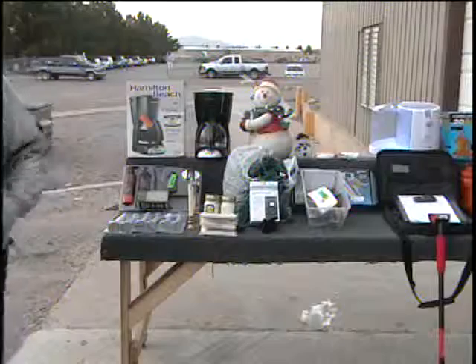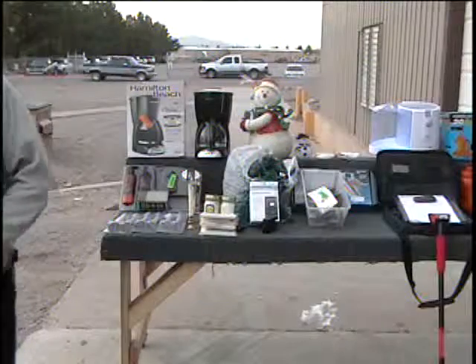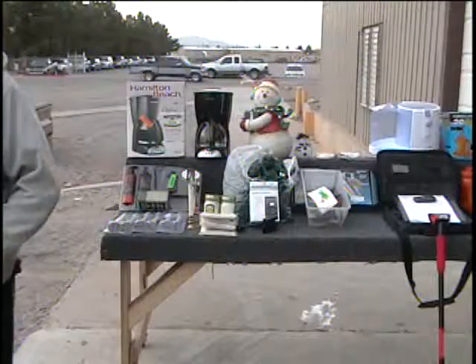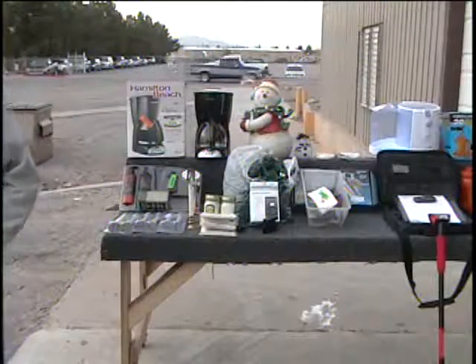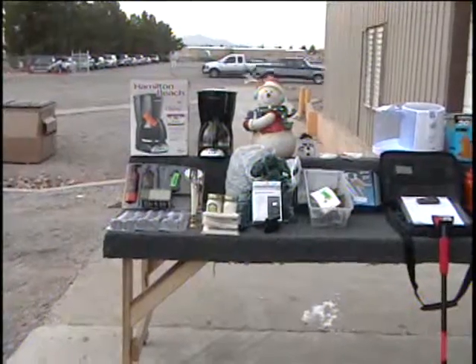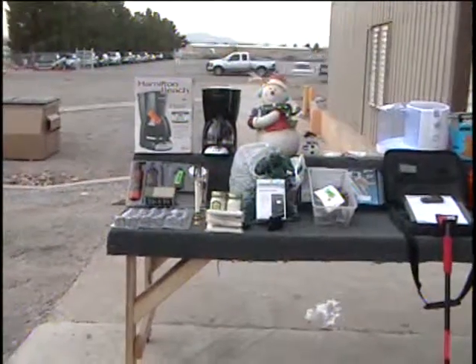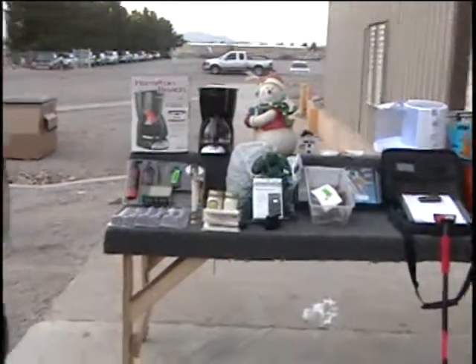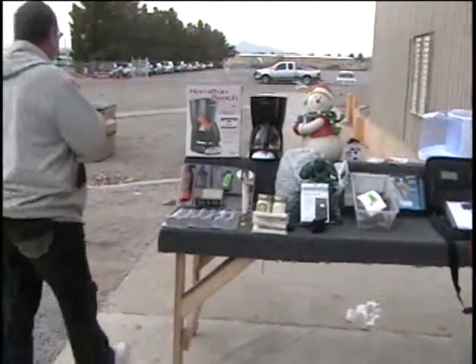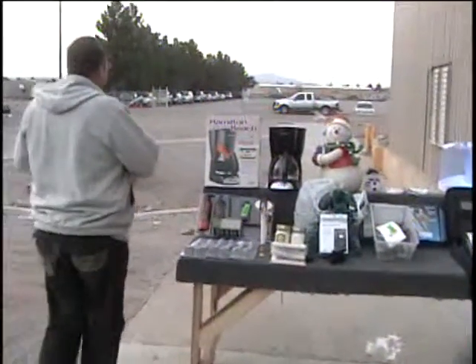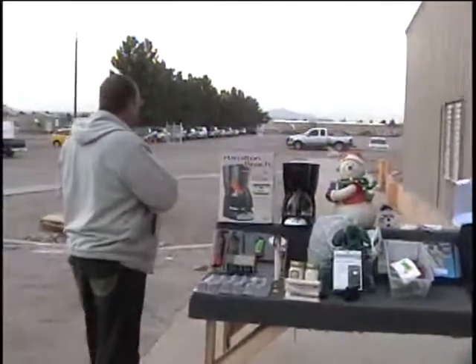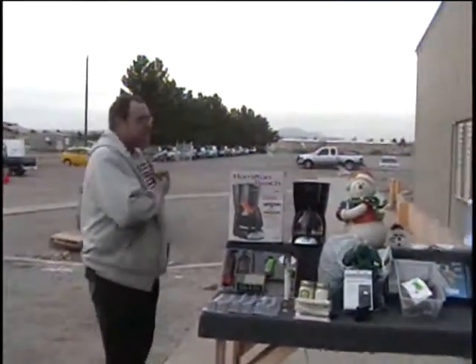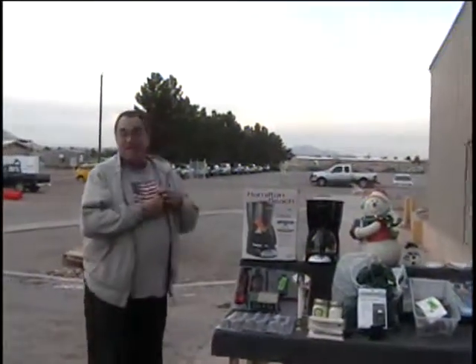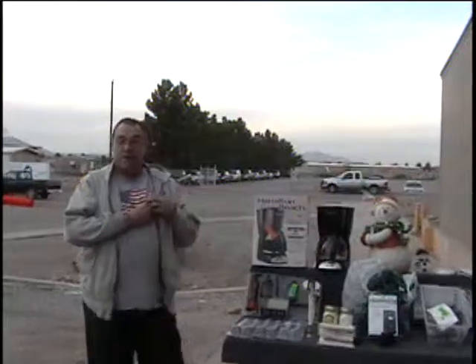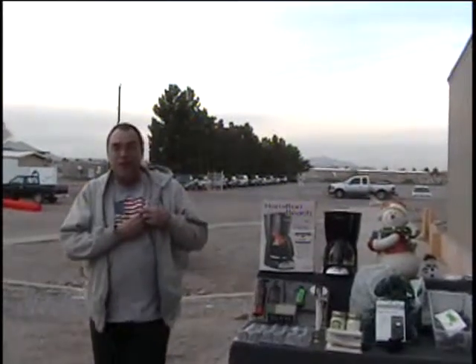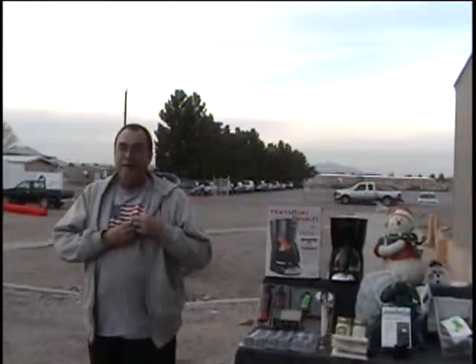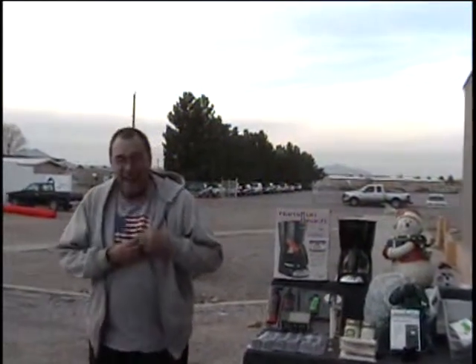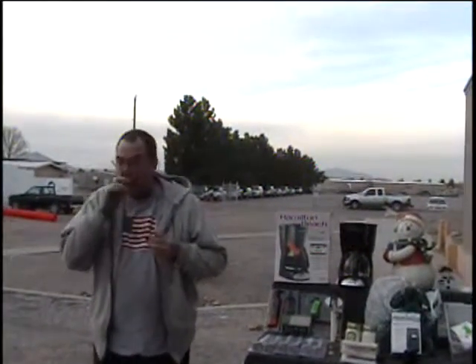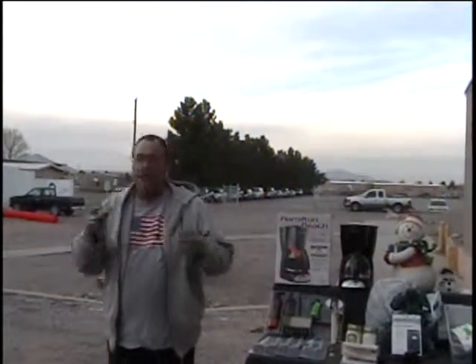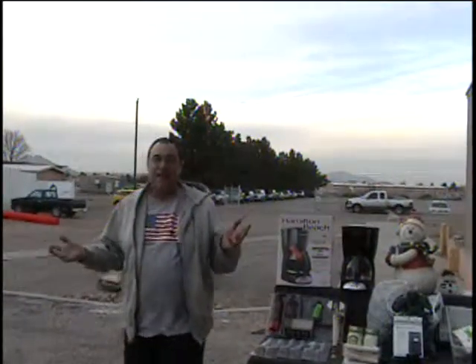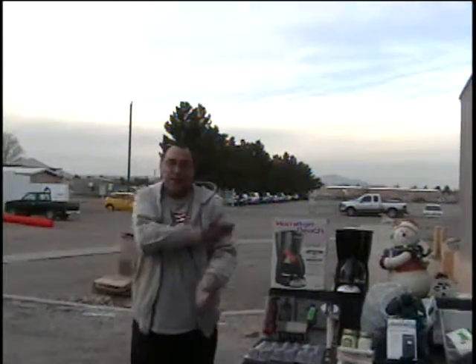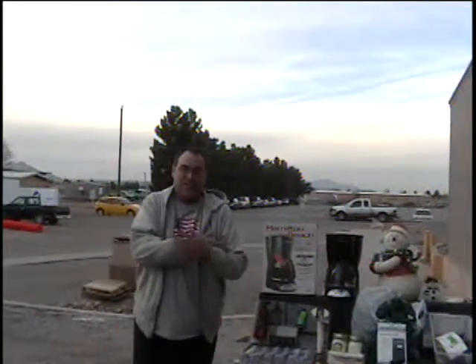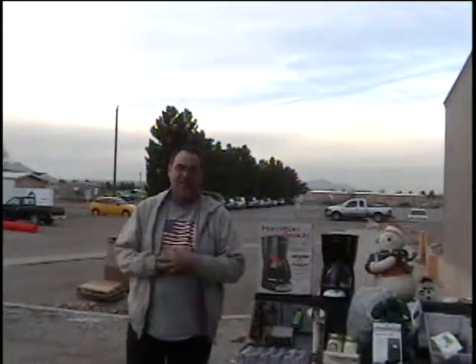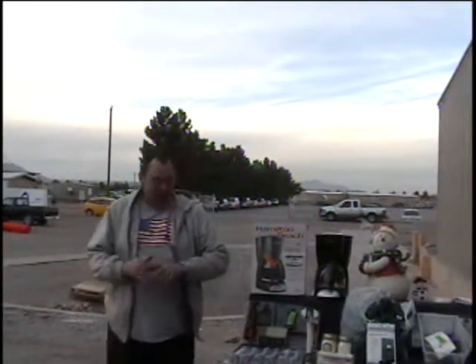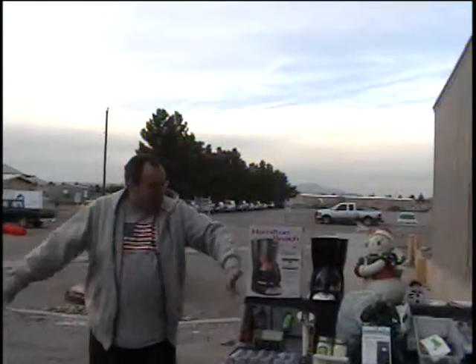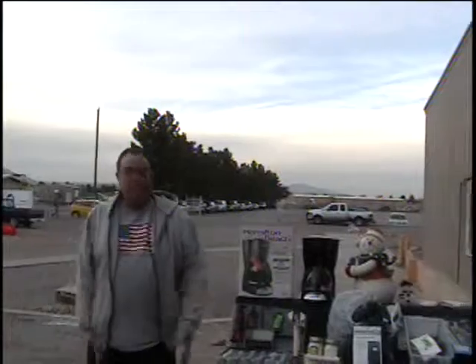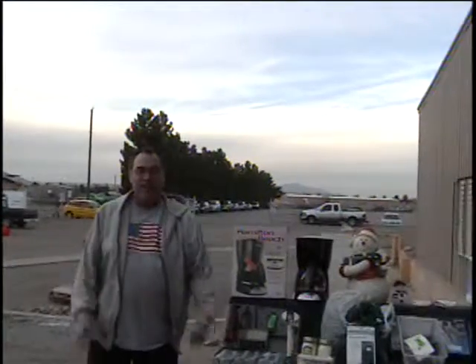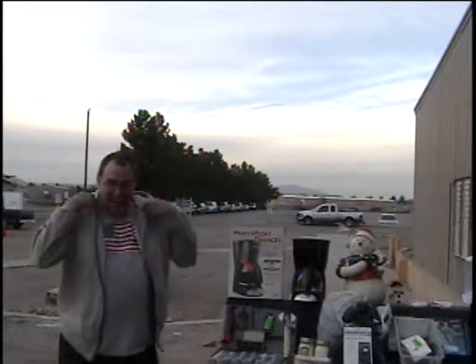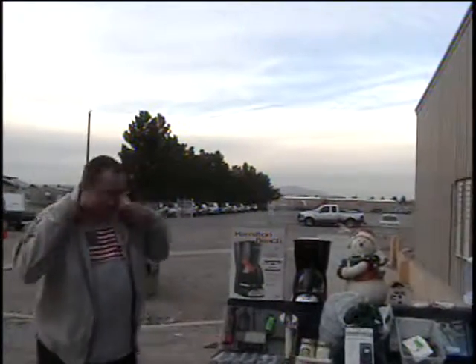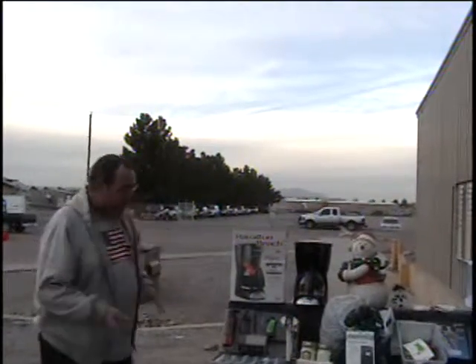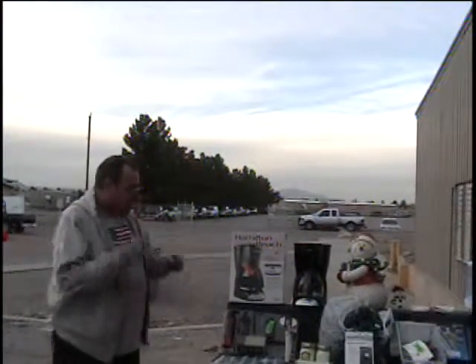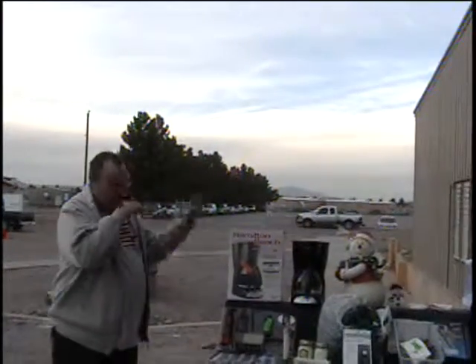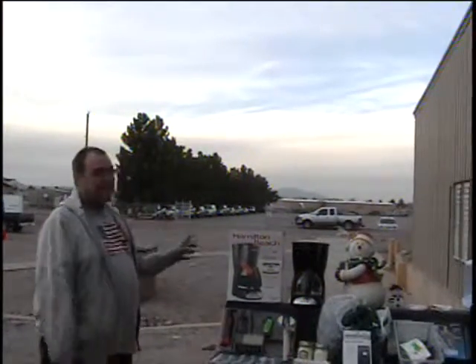Hello everyone, welcome to another episode of KBID TV. That's right, it is December the 12th right now. Last week we came outside and I was in short t-shirts. I did have to put a little jacket on today, but we're still outside.